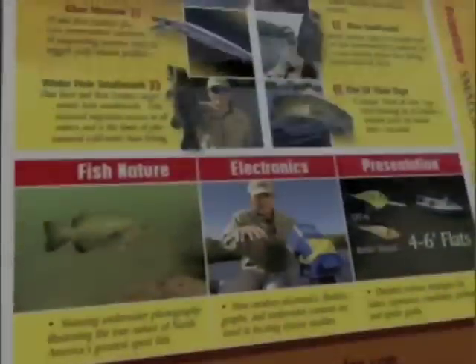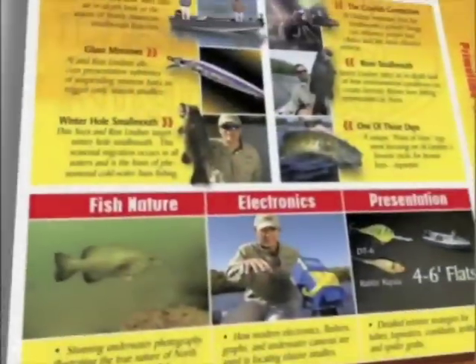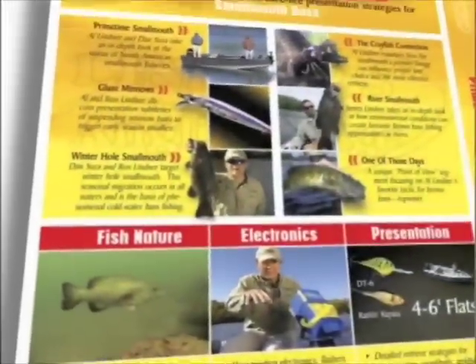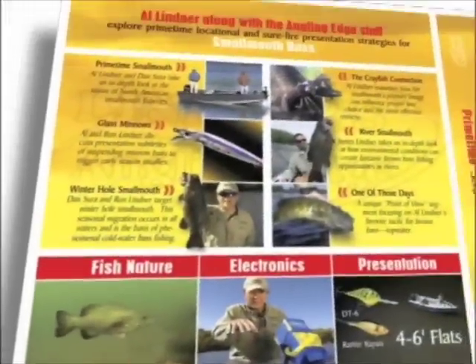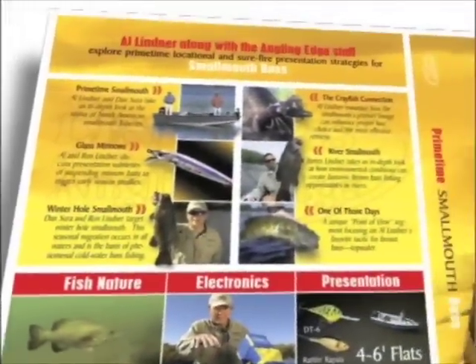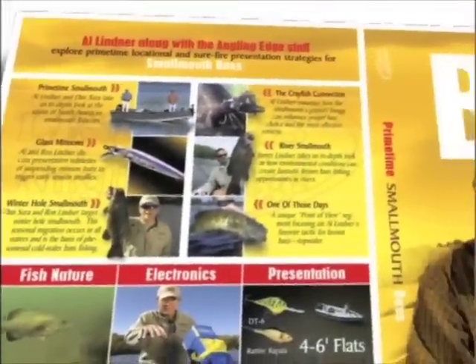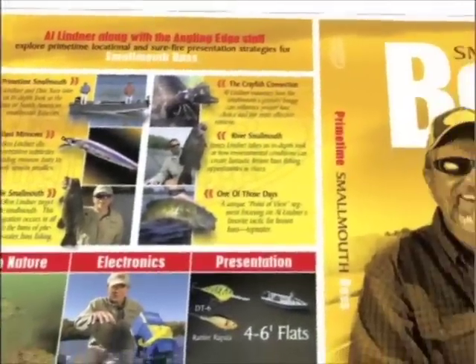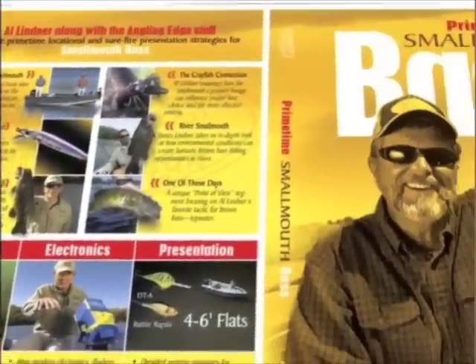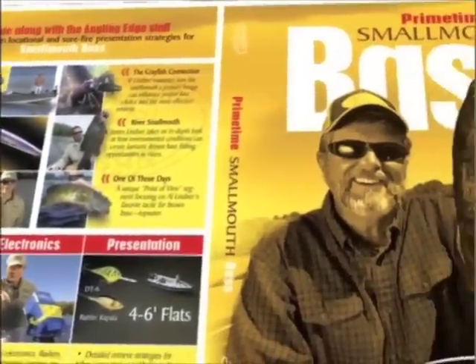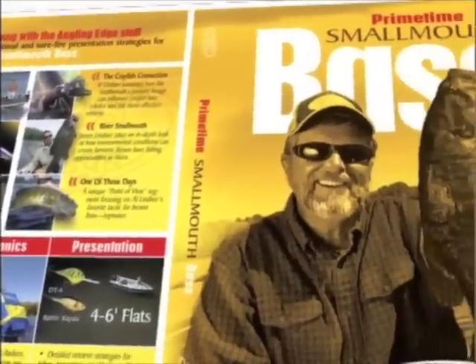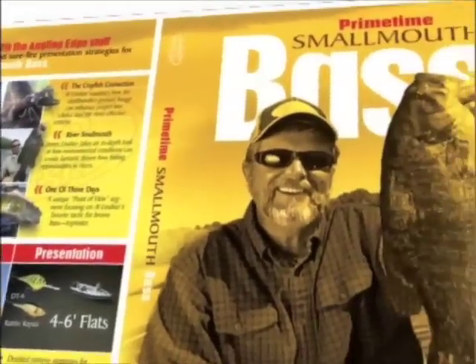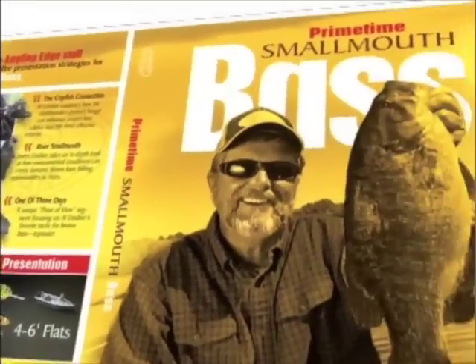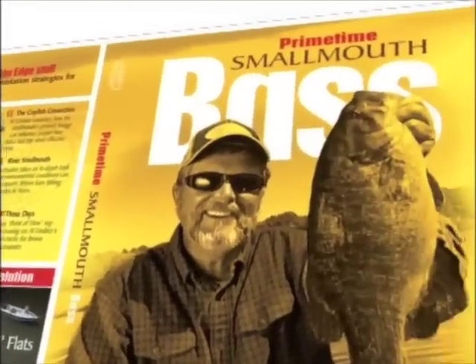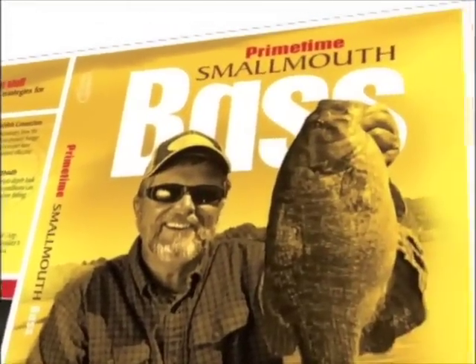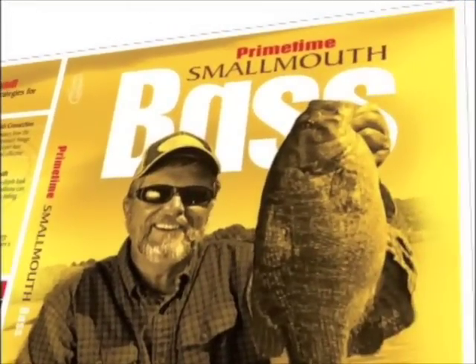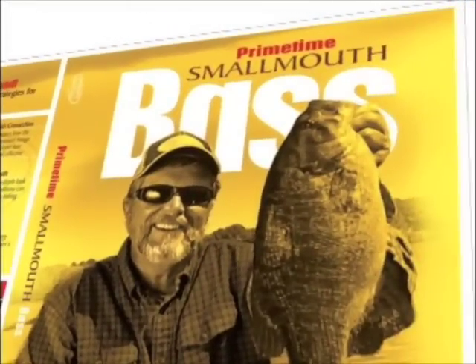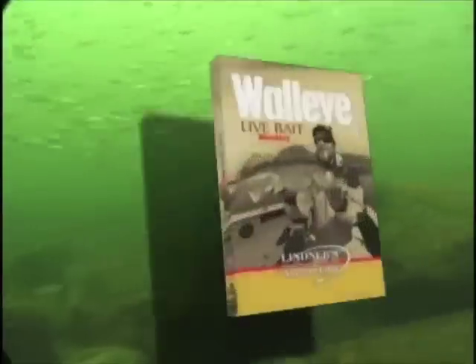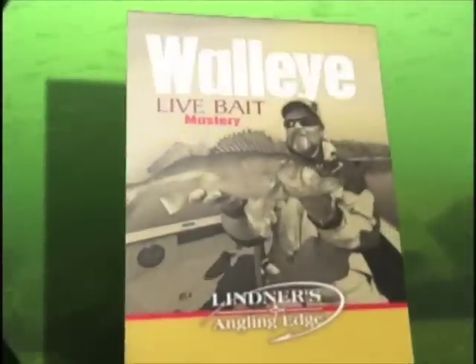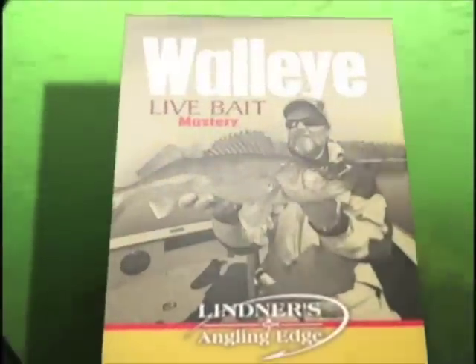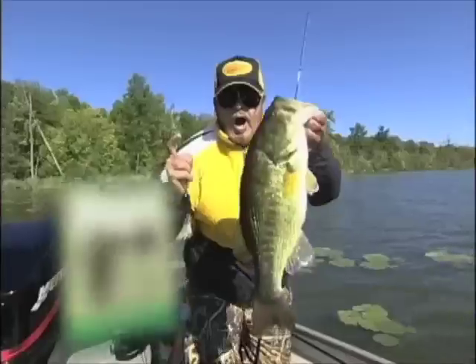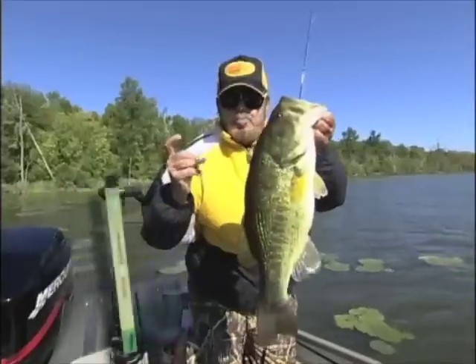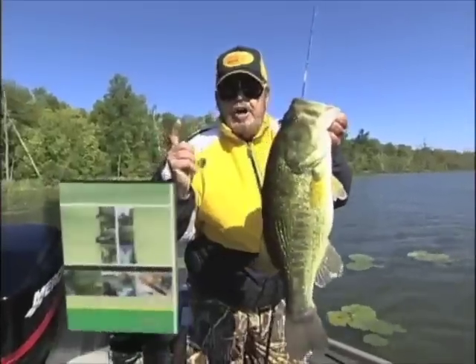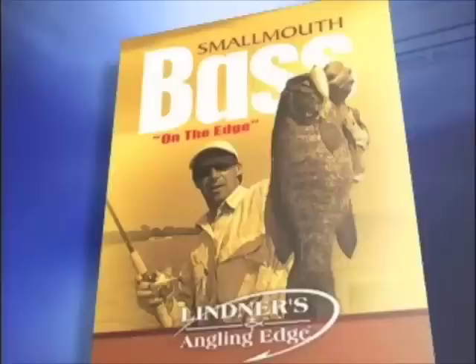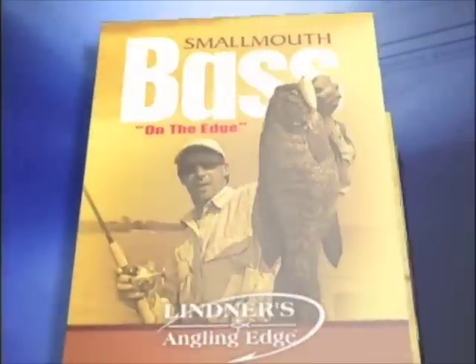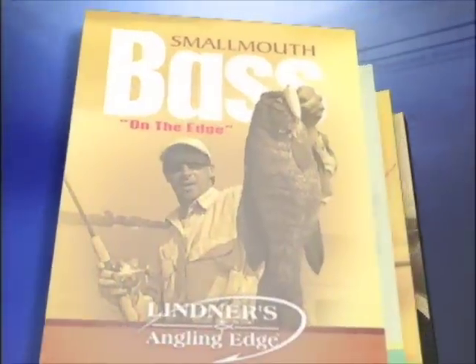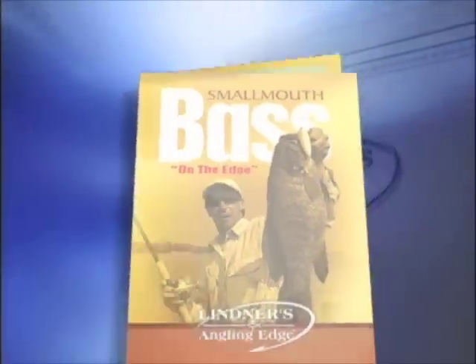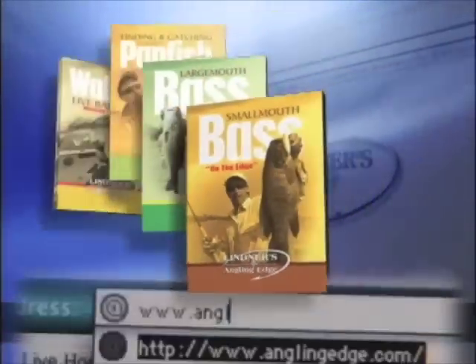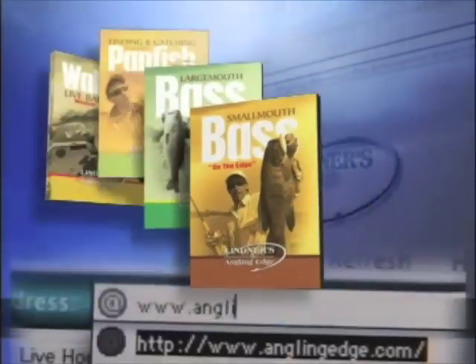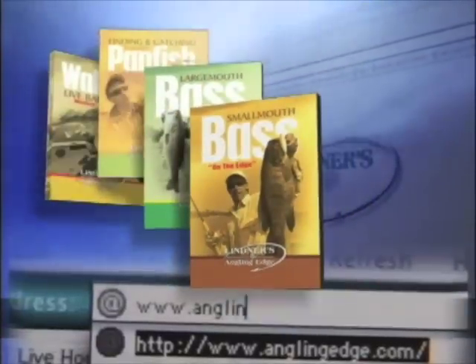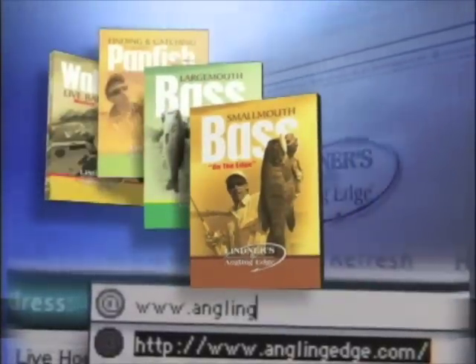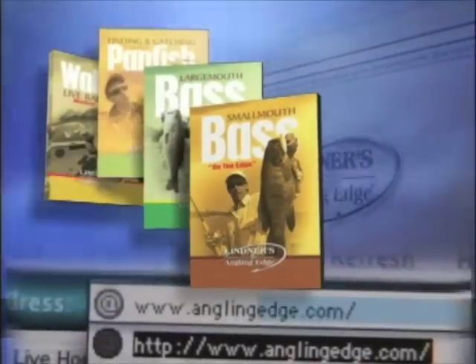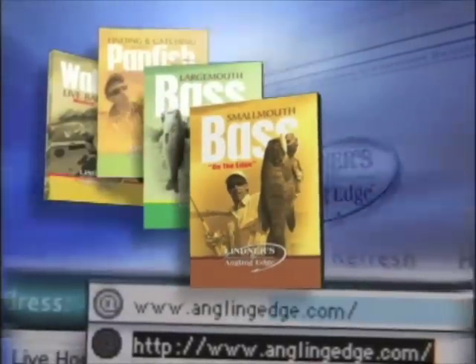If you want to learn more about catching monster smallmouth, check out Primetime Smallmouth Bass and other installments in the Angling Edge DVD collection at anglingedge.com.